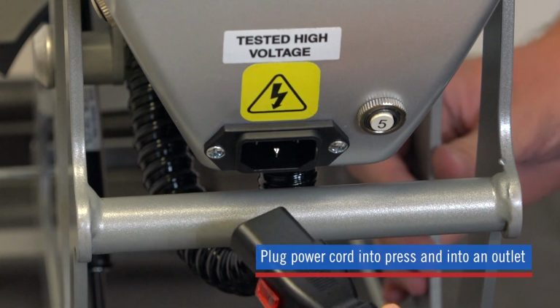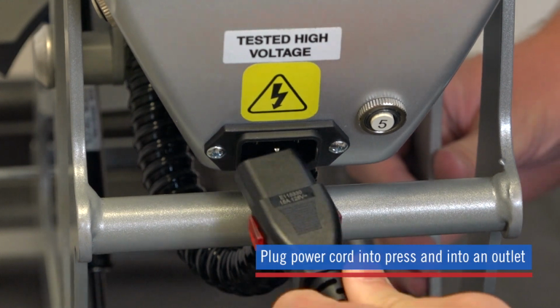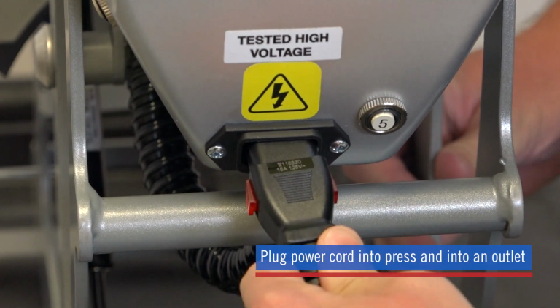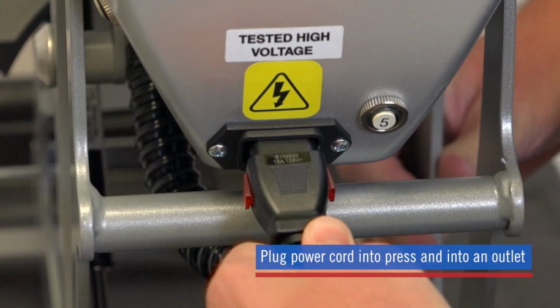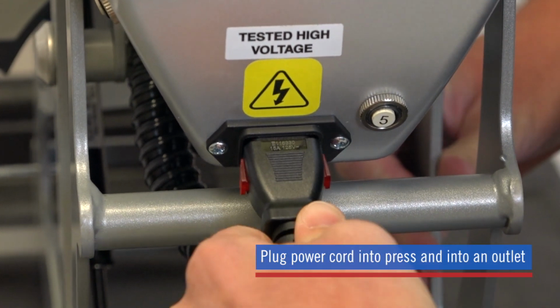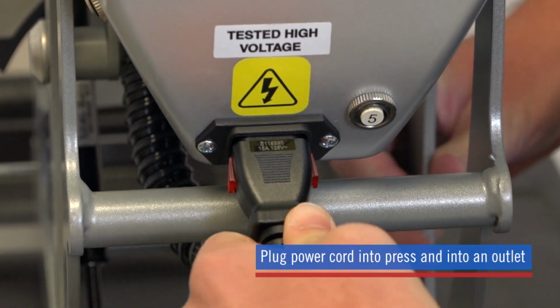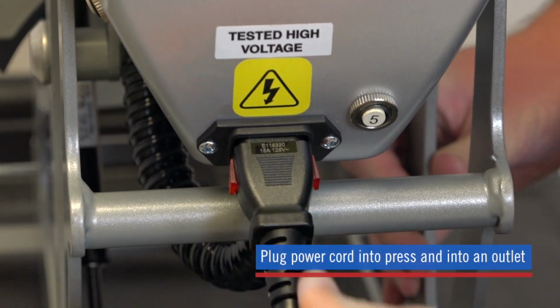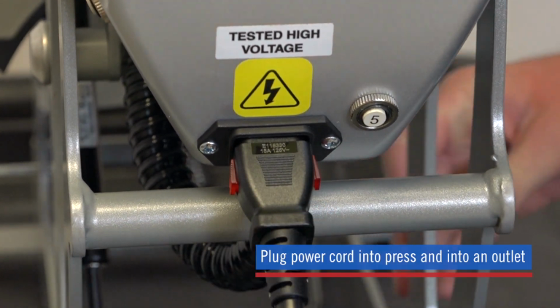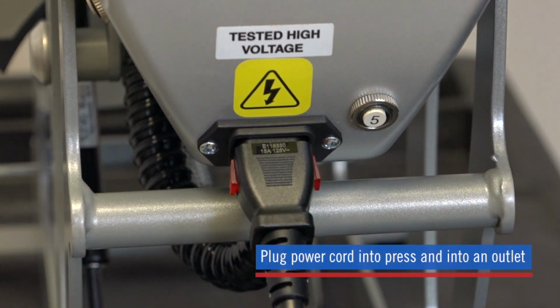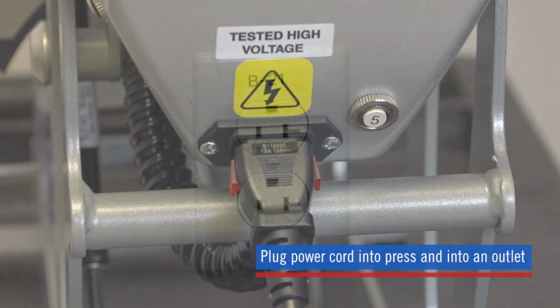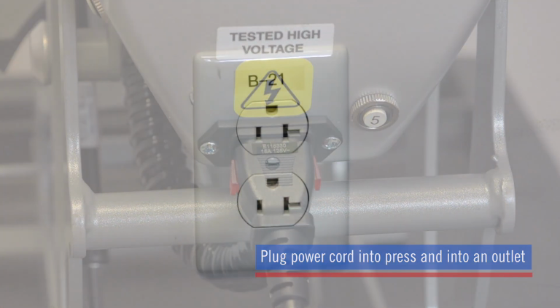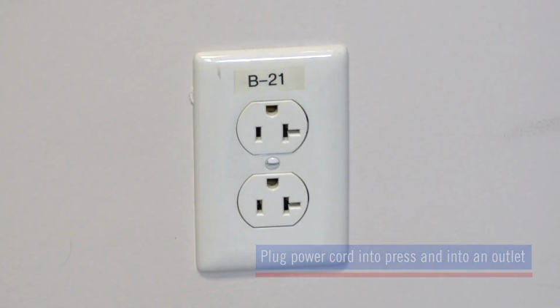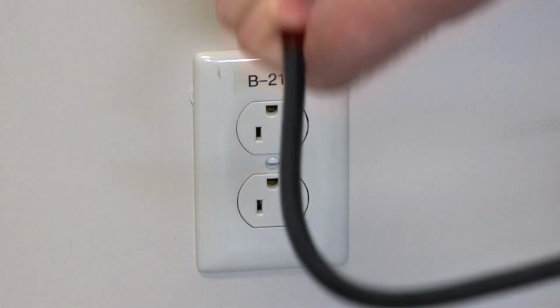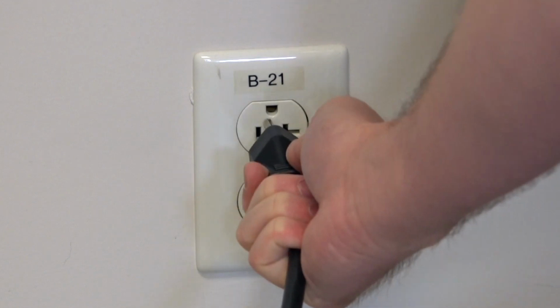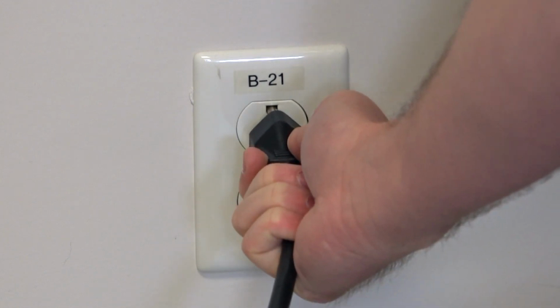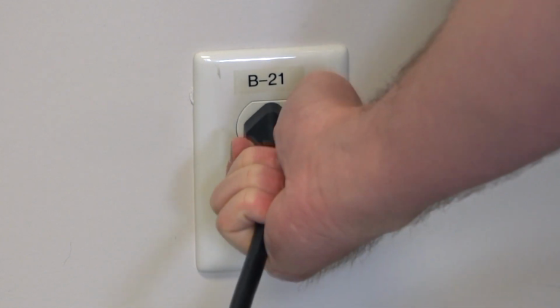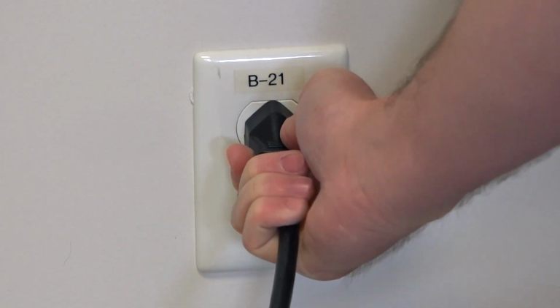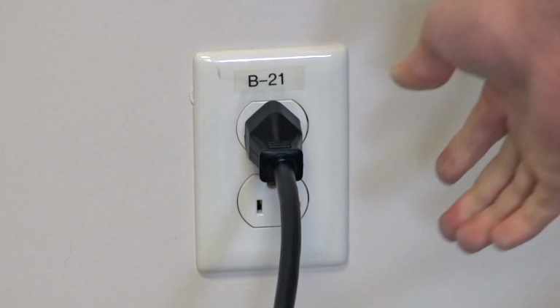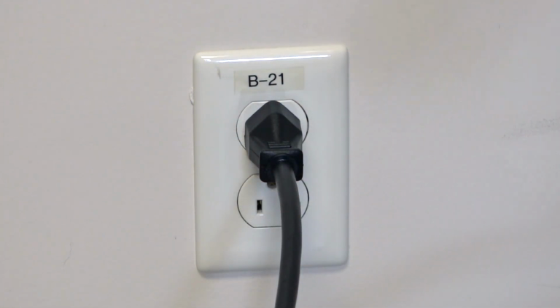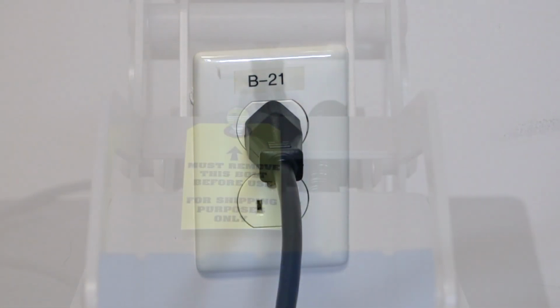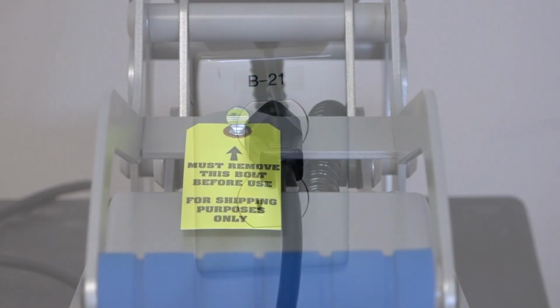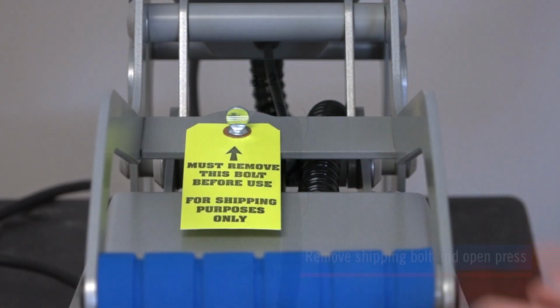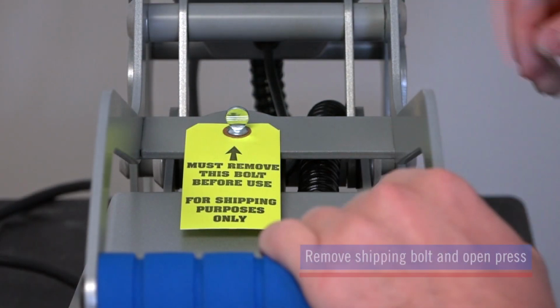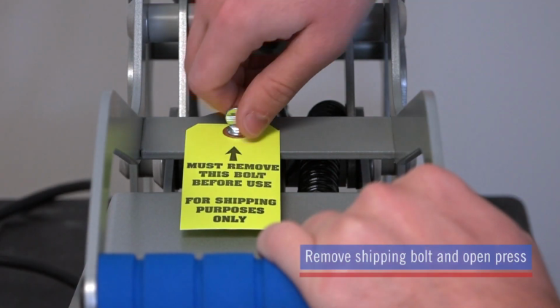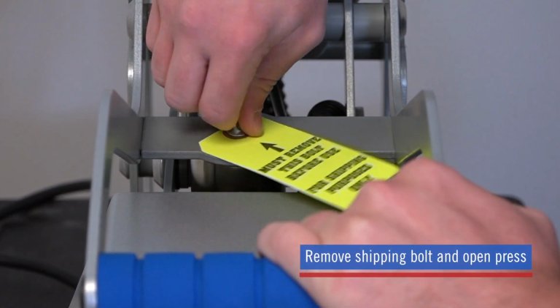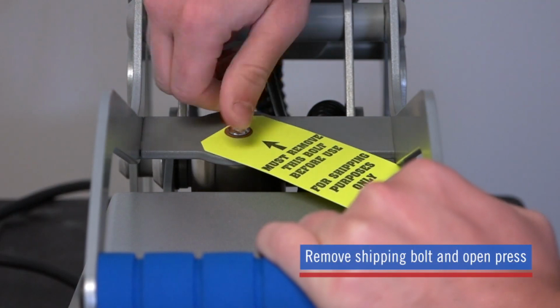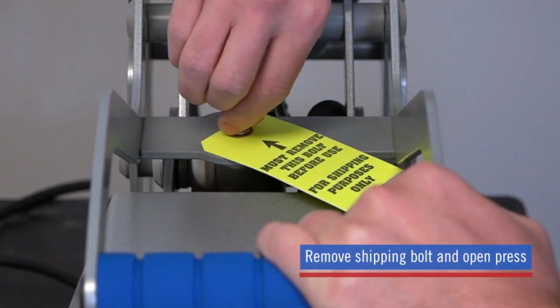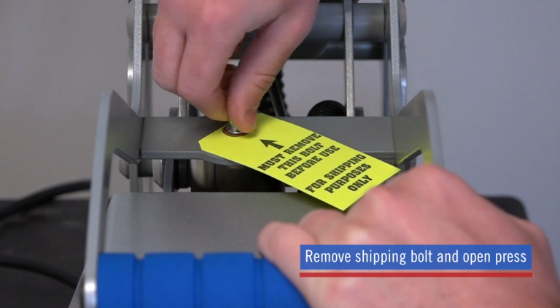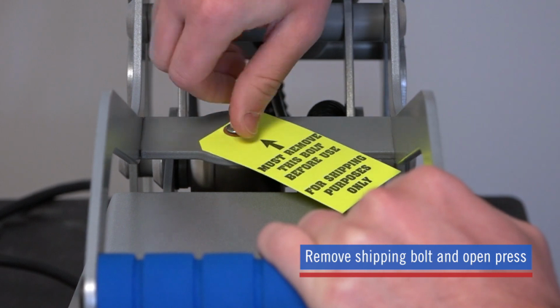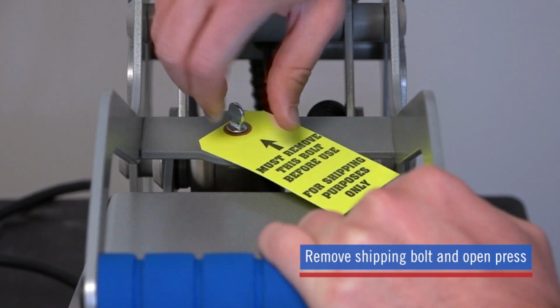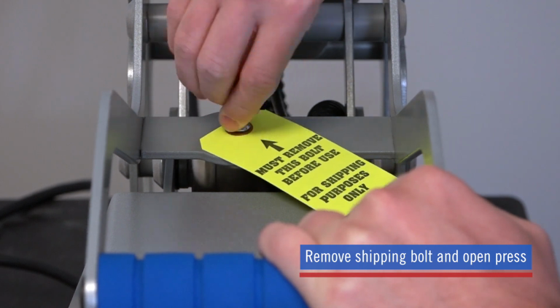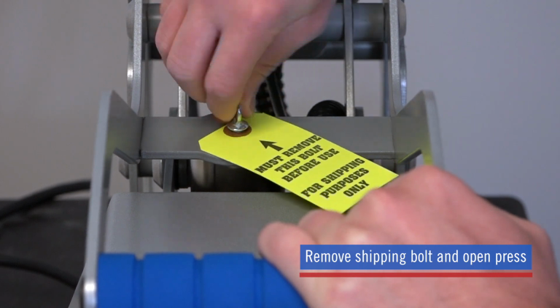Plug the power cord into the back of your press and the other end into a standard outlet. Remove the shipping bolt and carefully open your cap press.